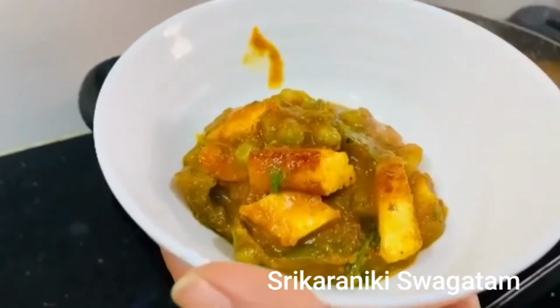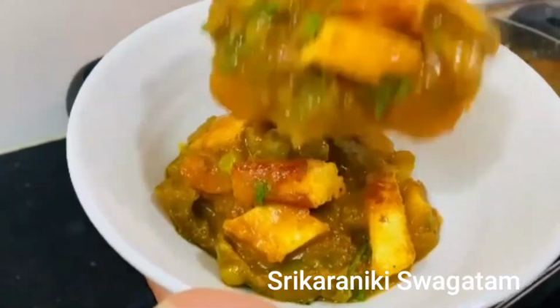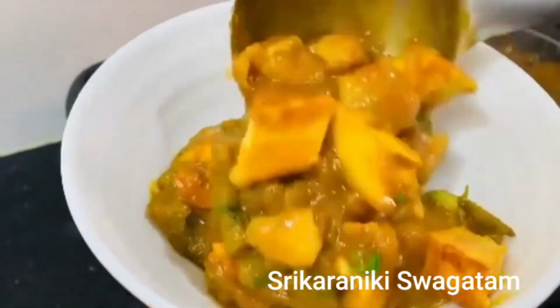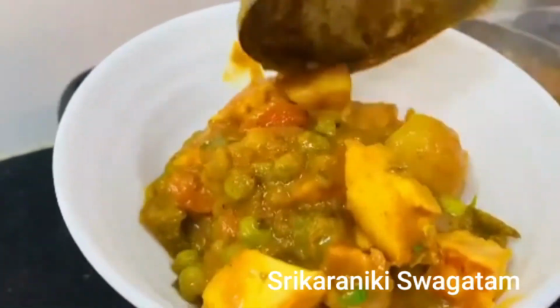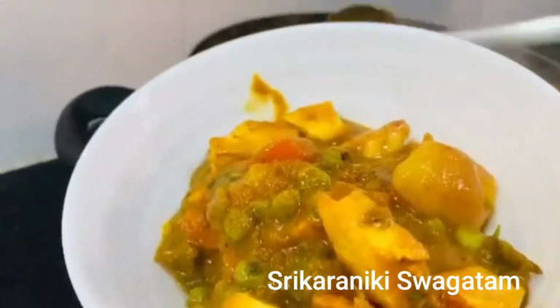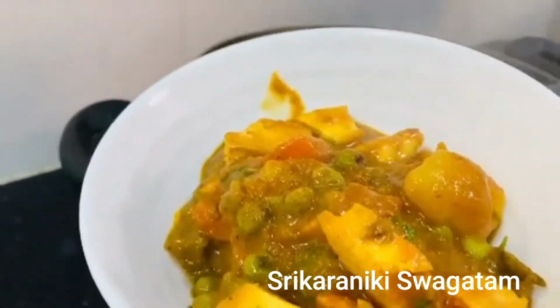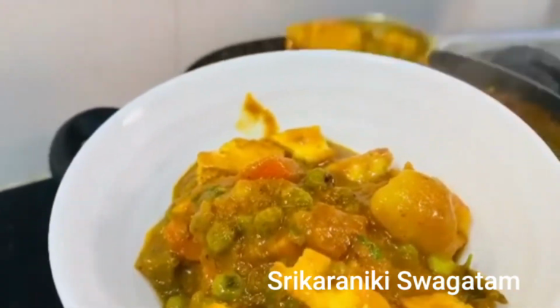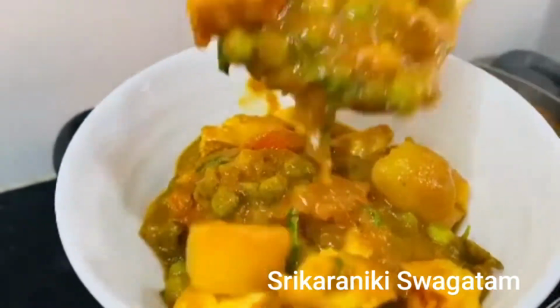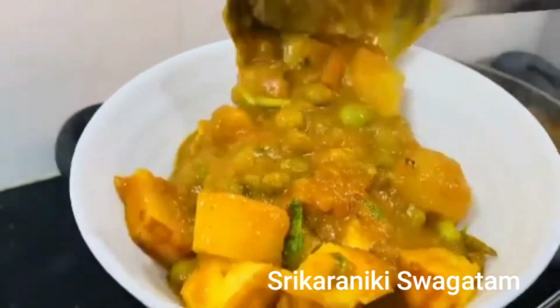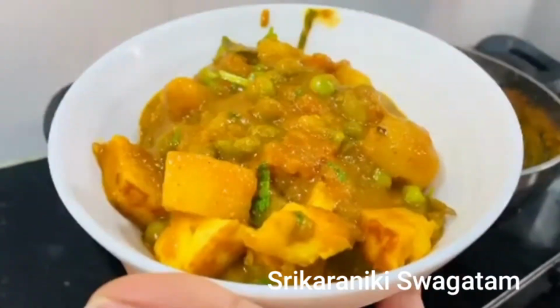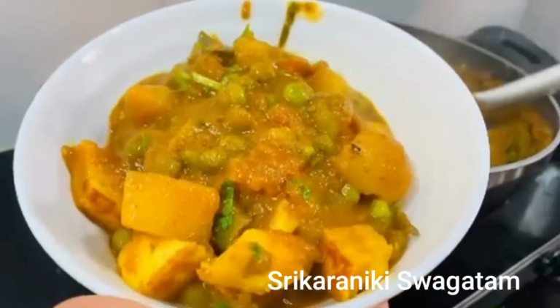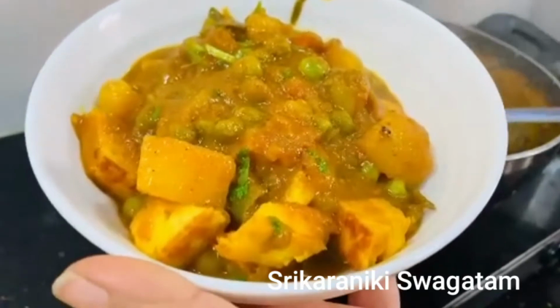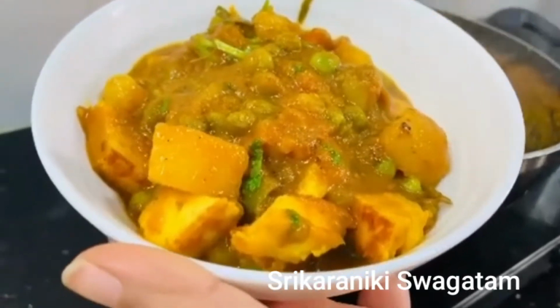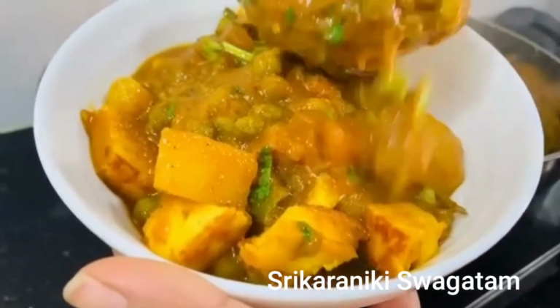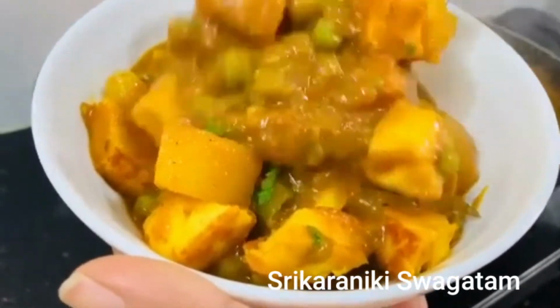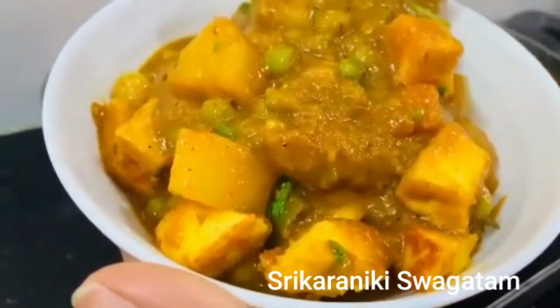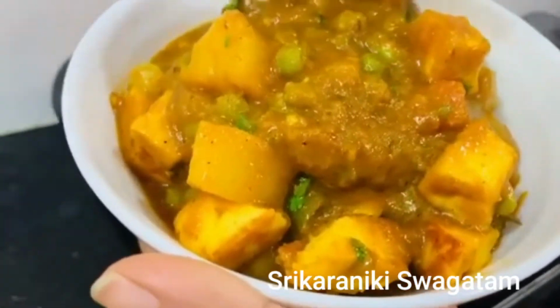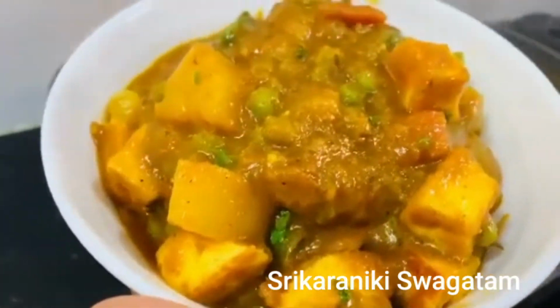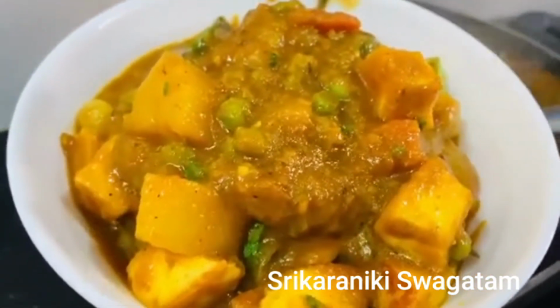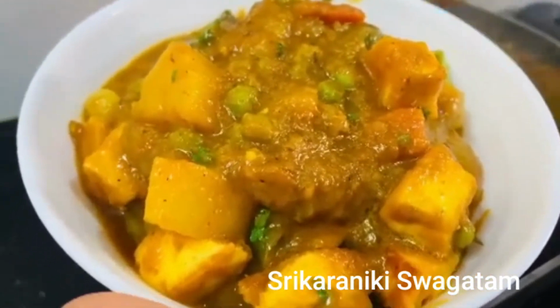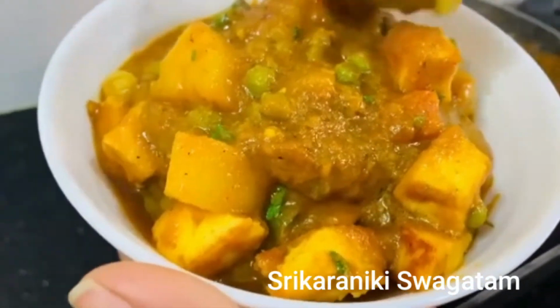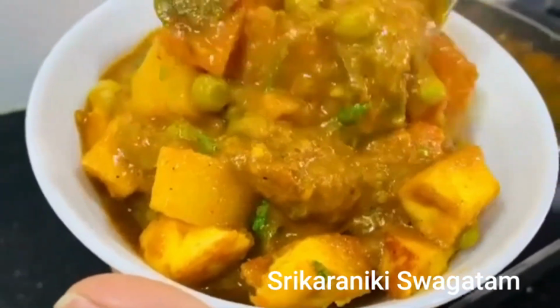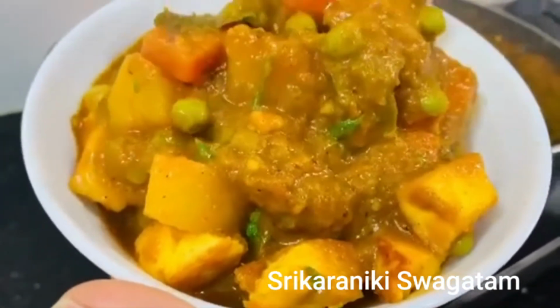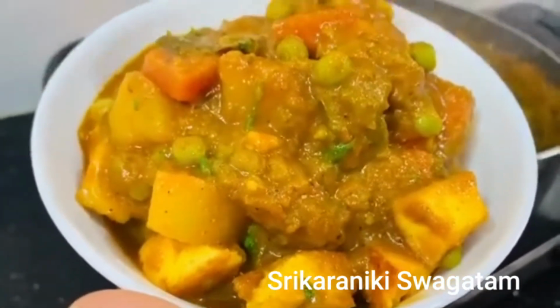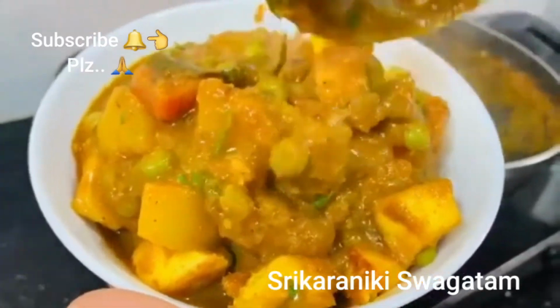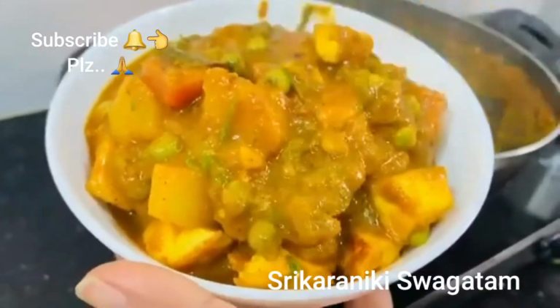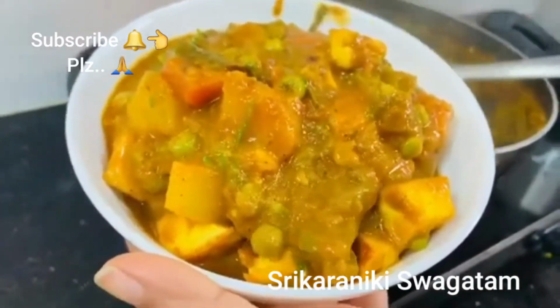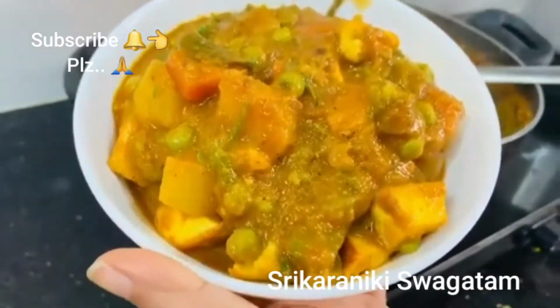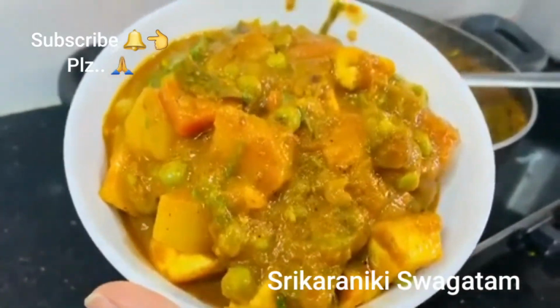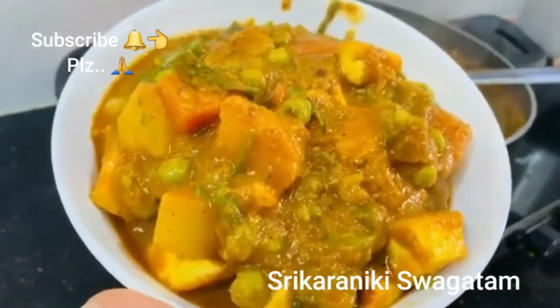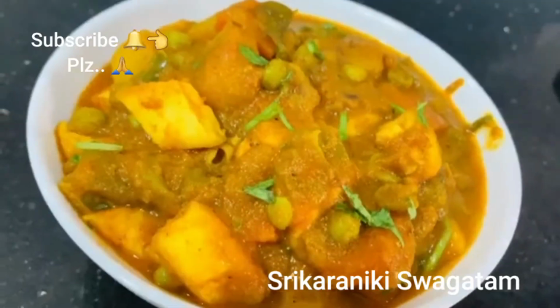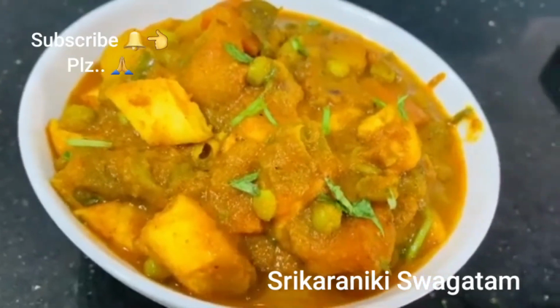It will be a simple process. I will try to mix everything in the pan. I want to try this again.